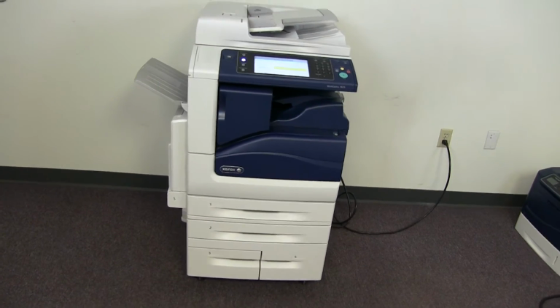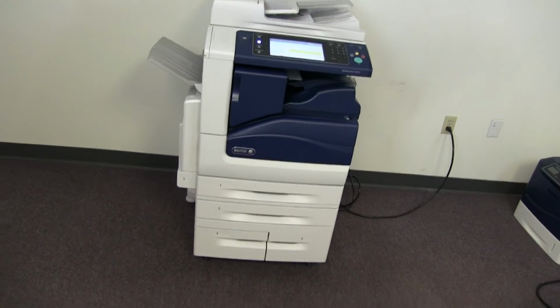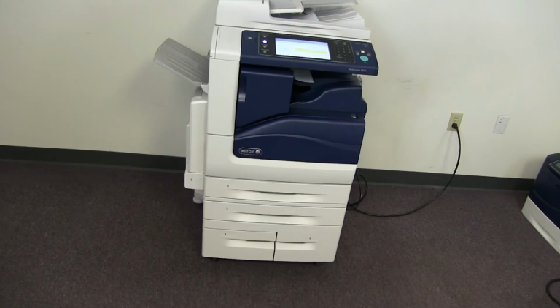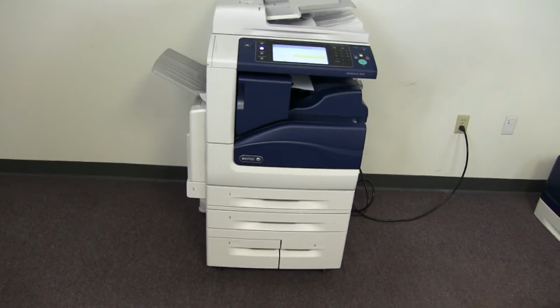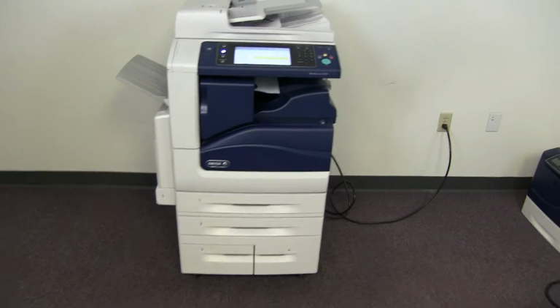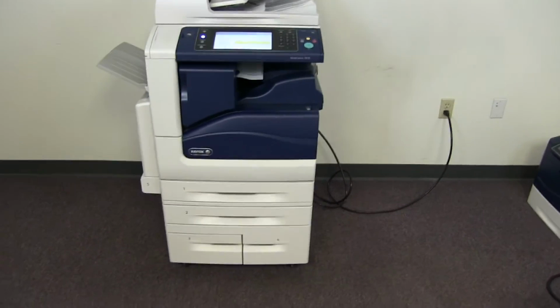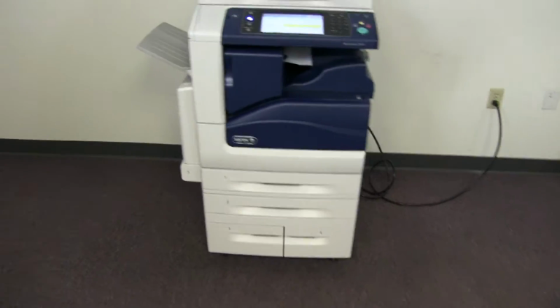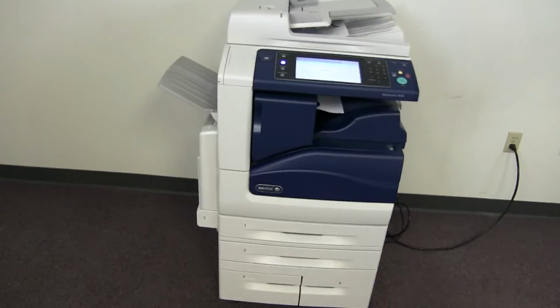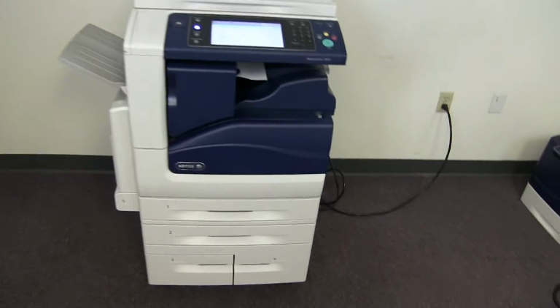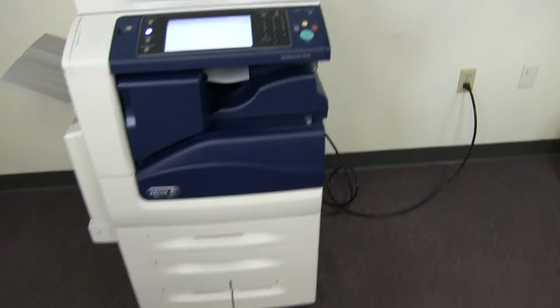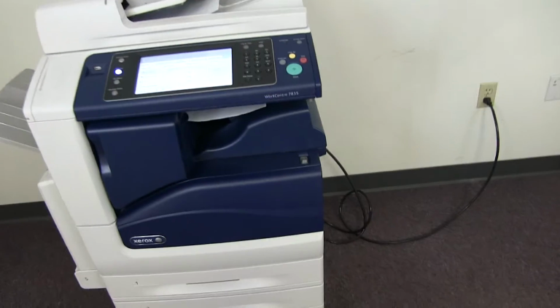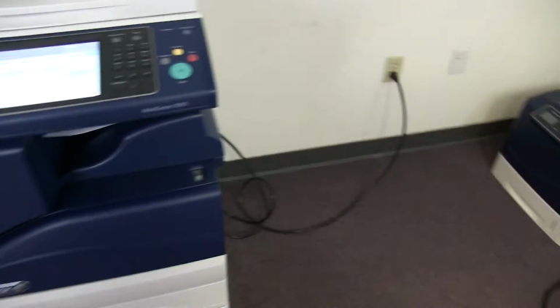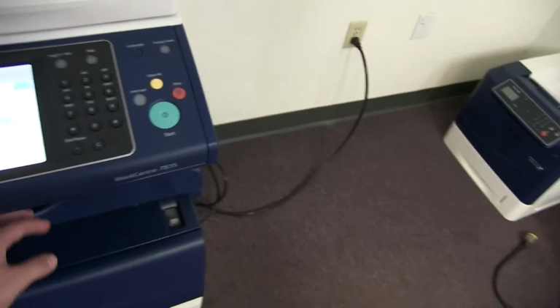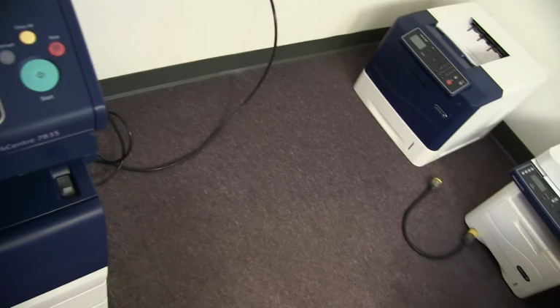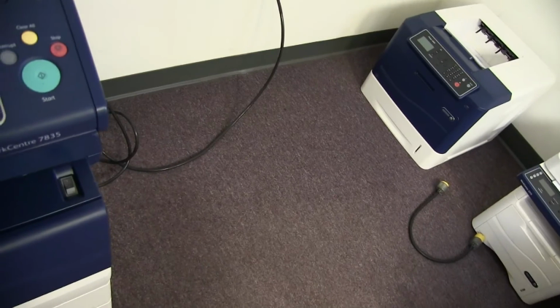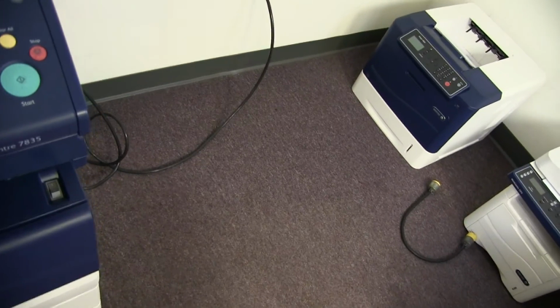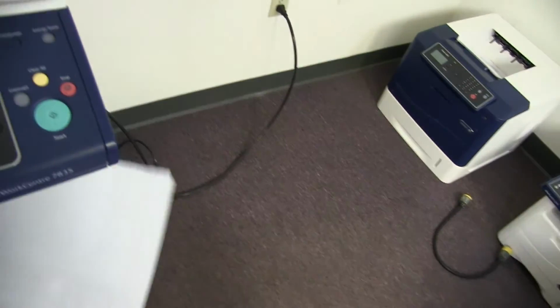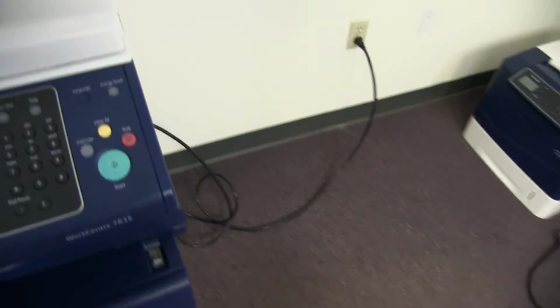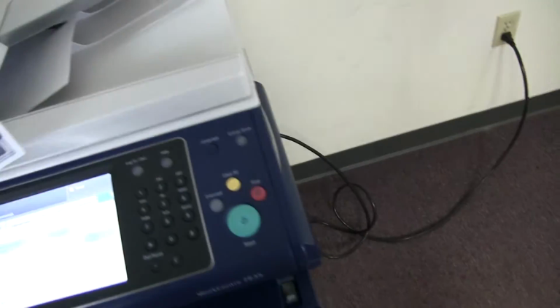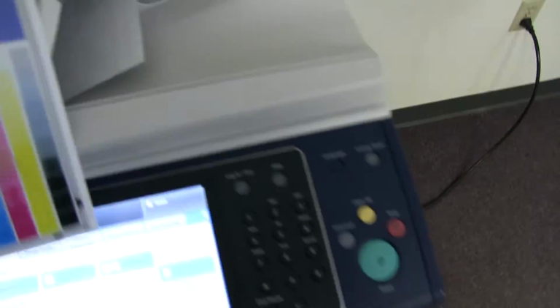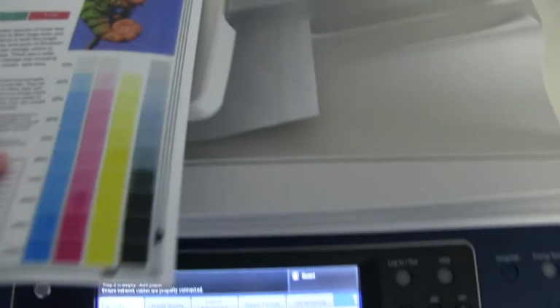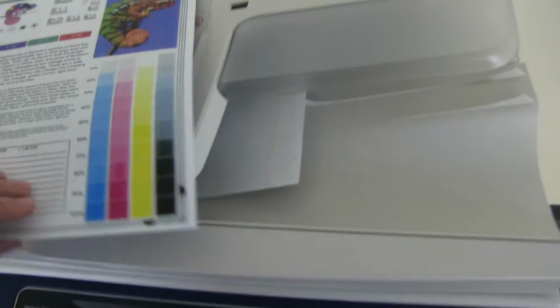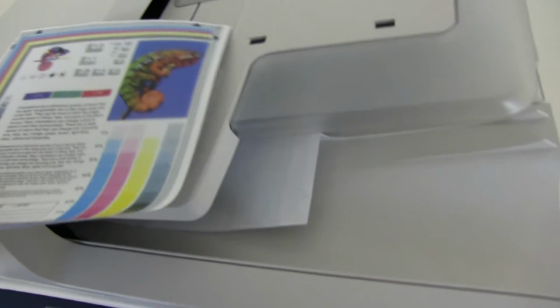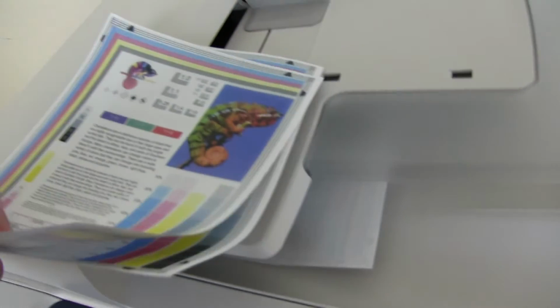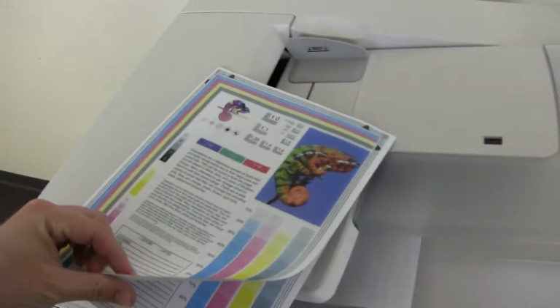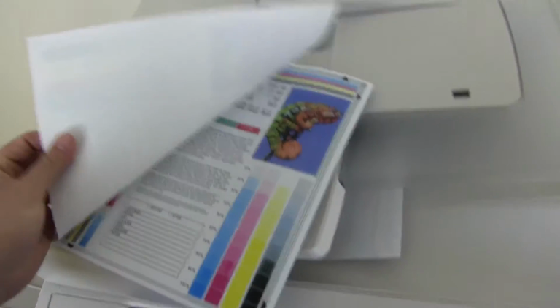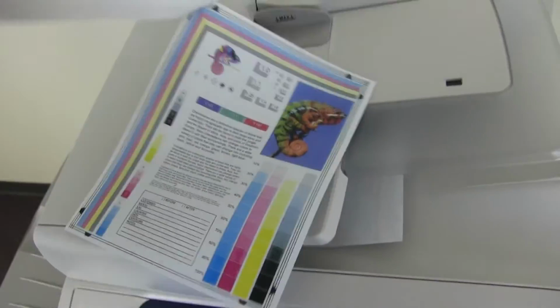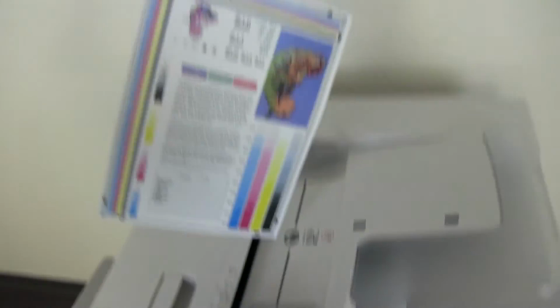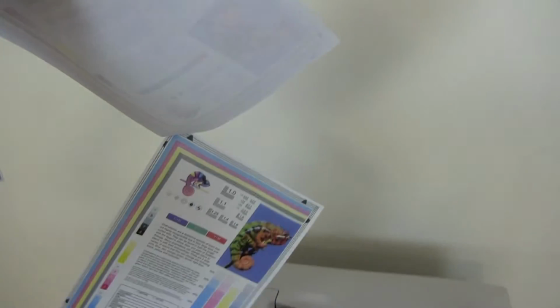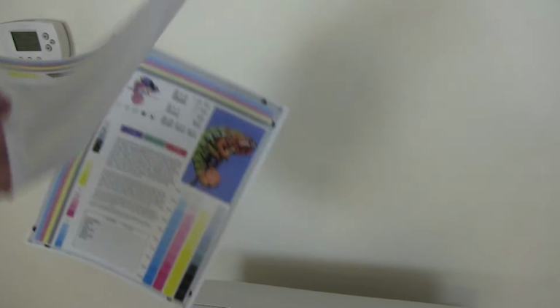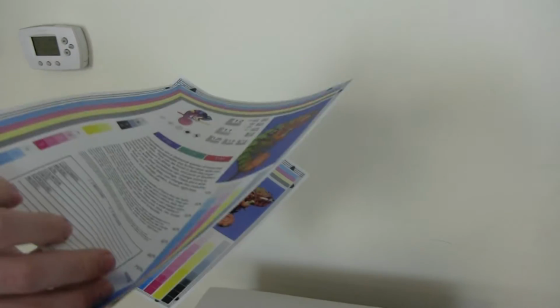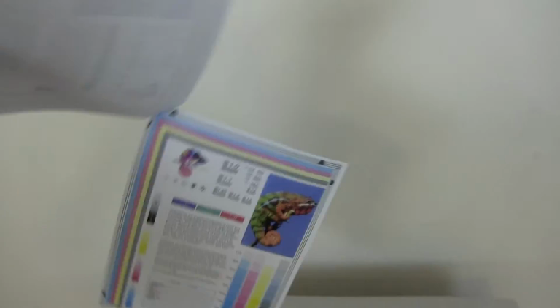Once again, it comes to us with only 48,000 total color copies and 29,000 total black and white — a very low meter on this machine. And here we have our test copies through the document feeder and with the corner staple.